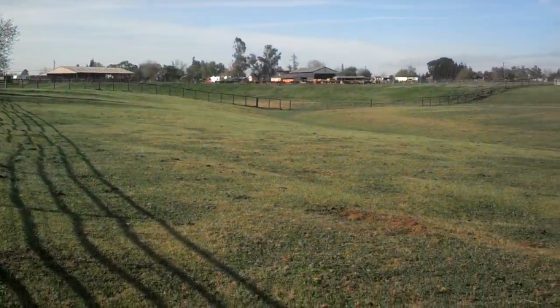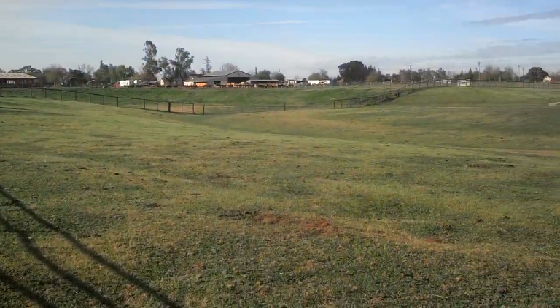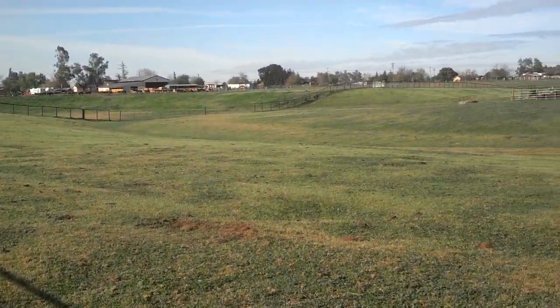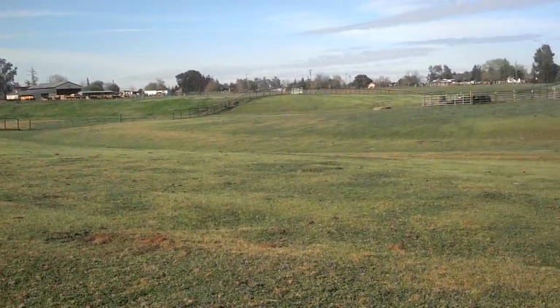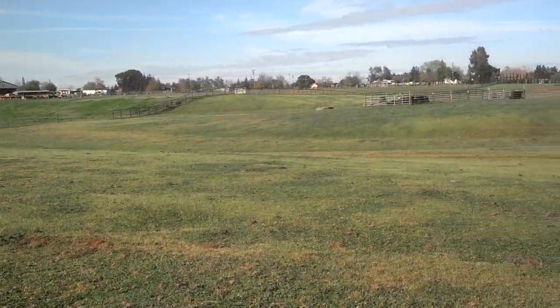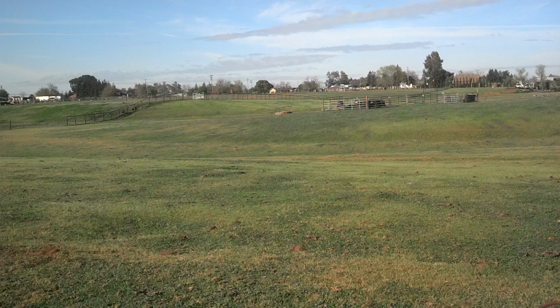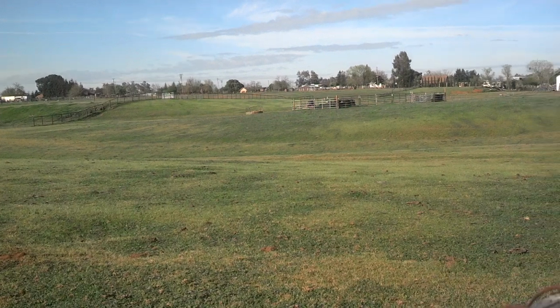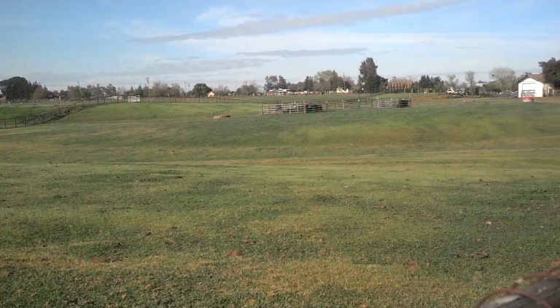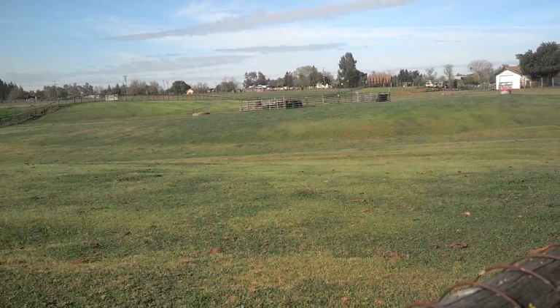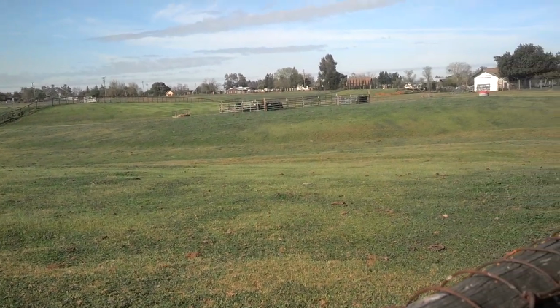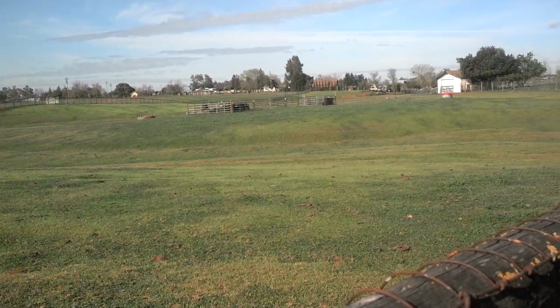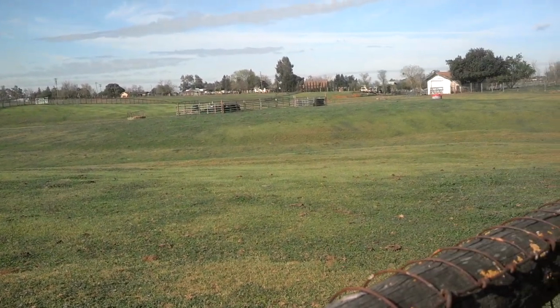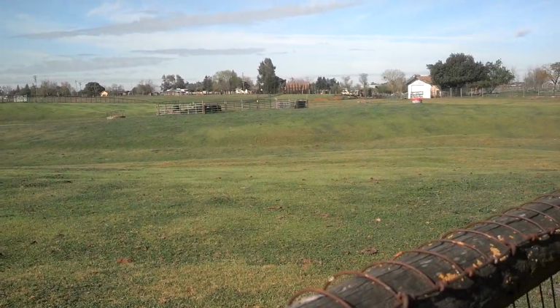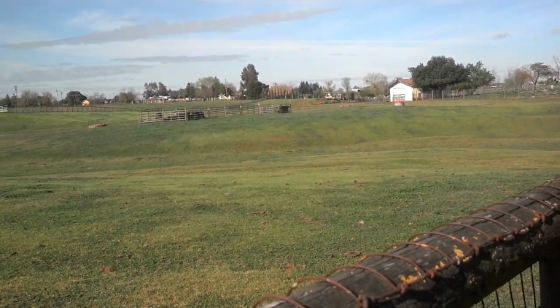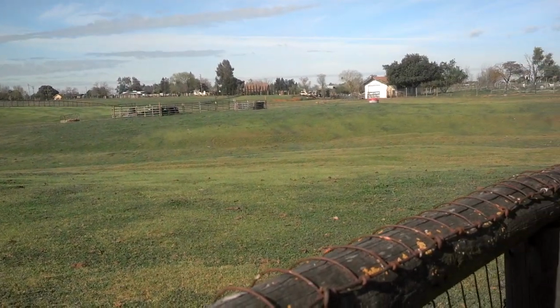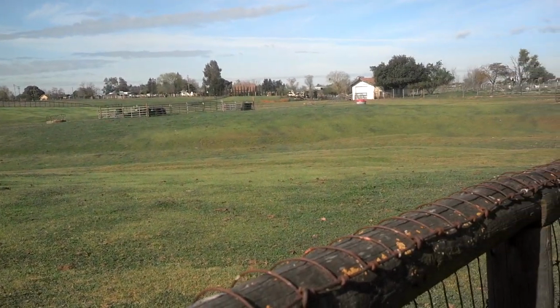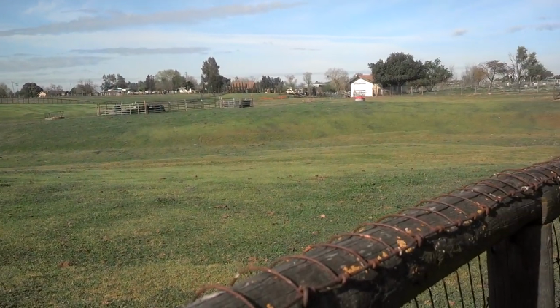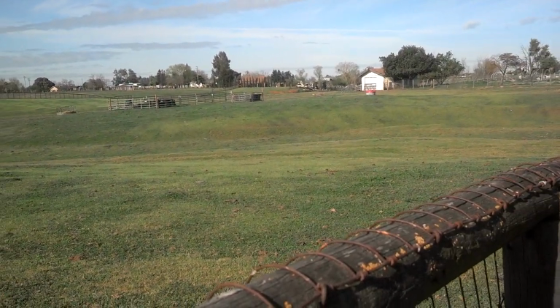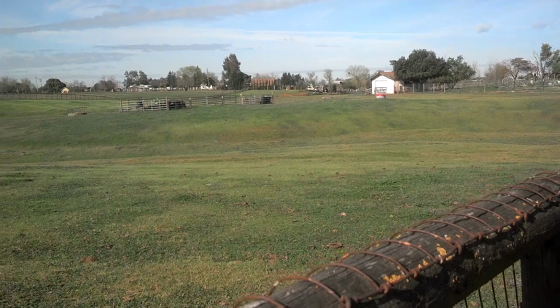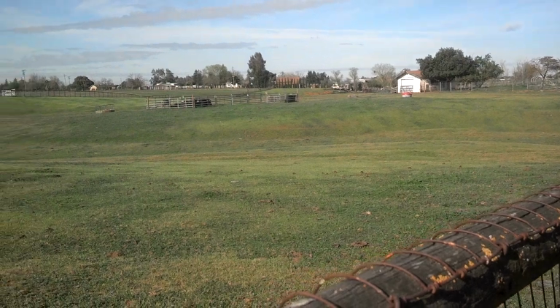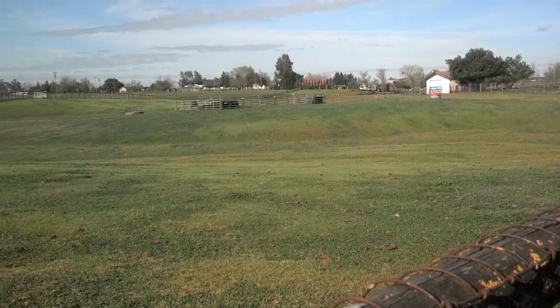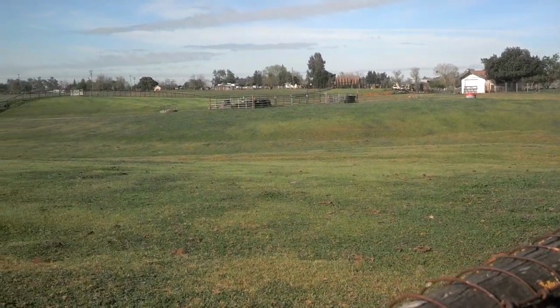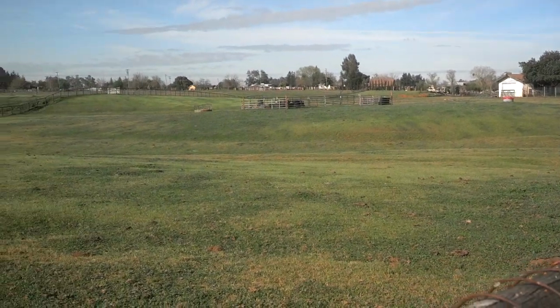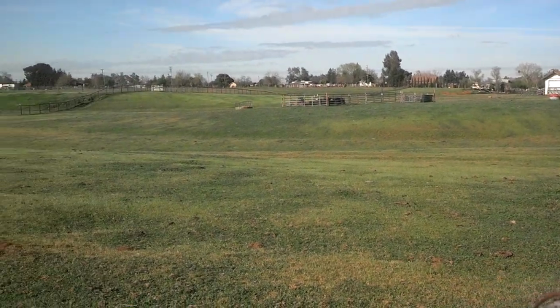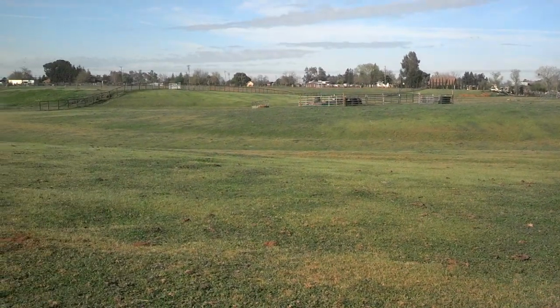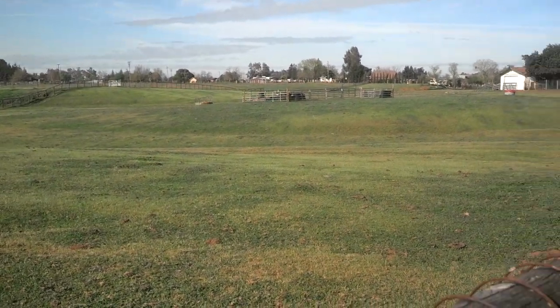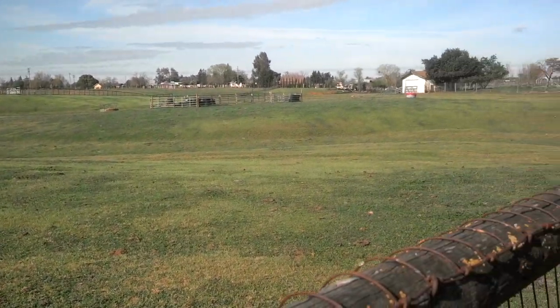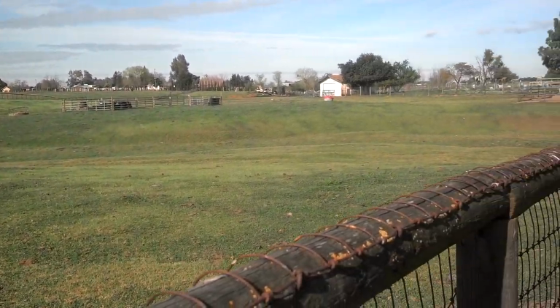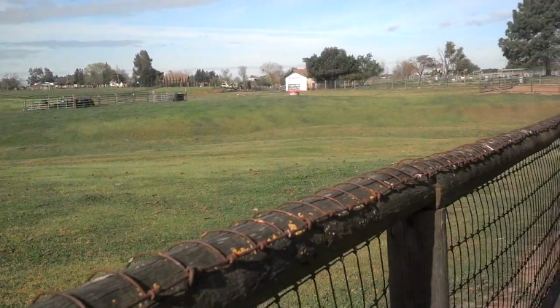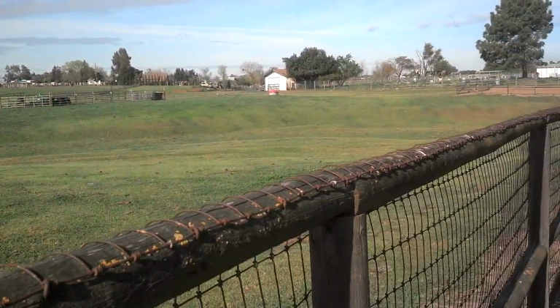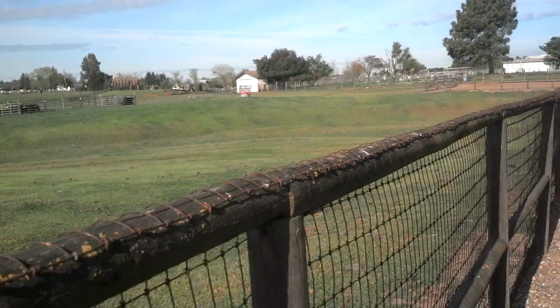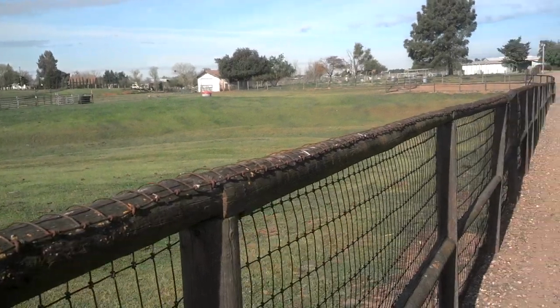This is the section where we do the very large open trials for the cow-dog competition. There are 15 obstacles in this section, in this field of 10 acres.